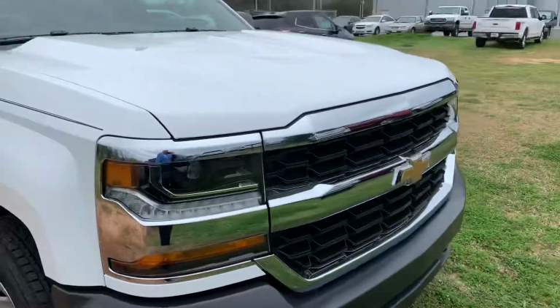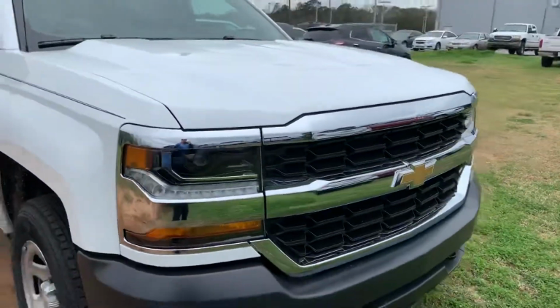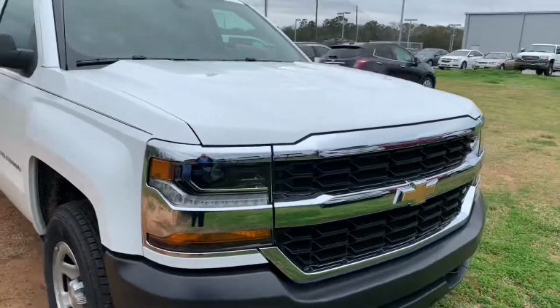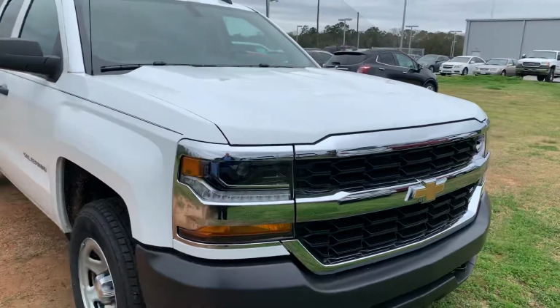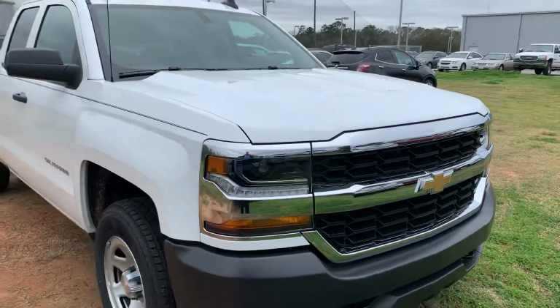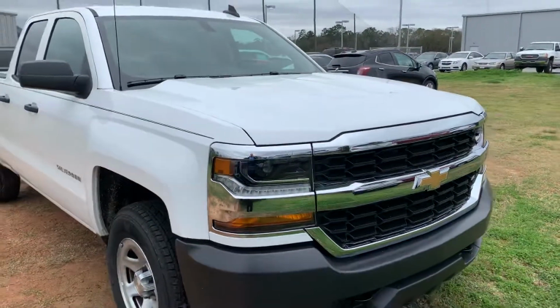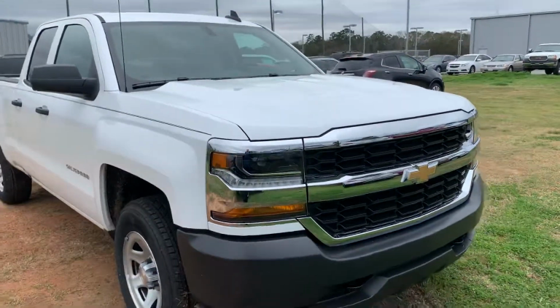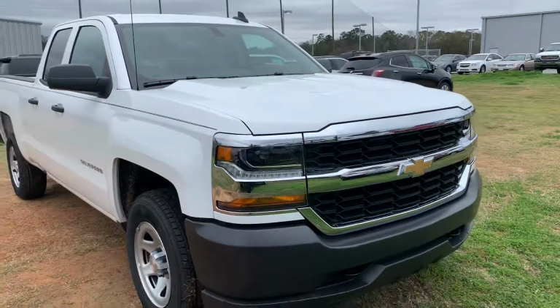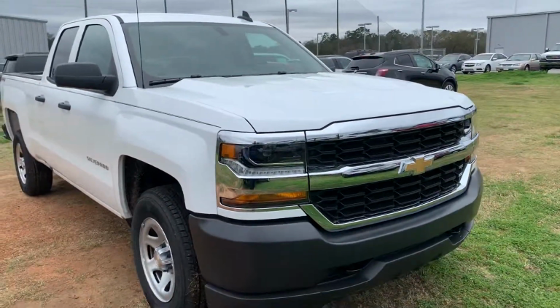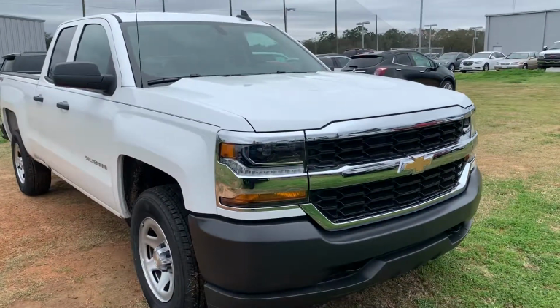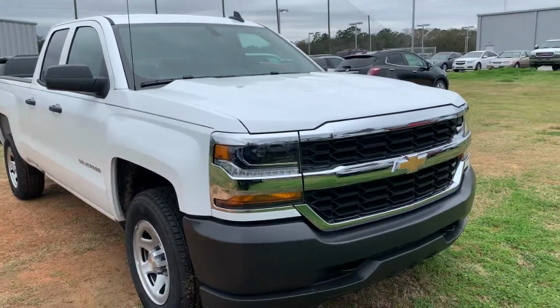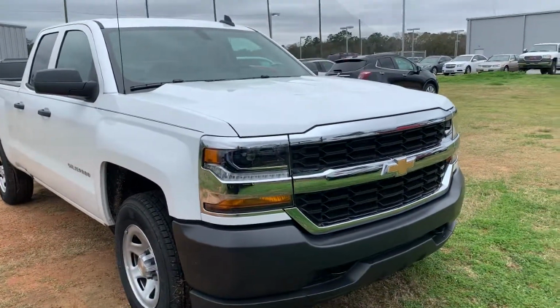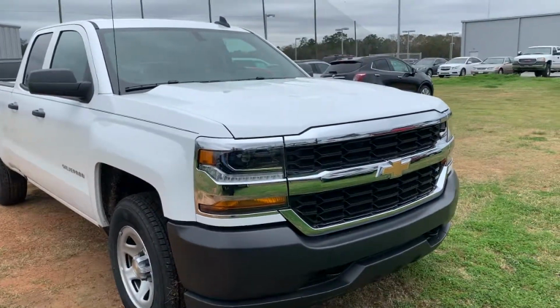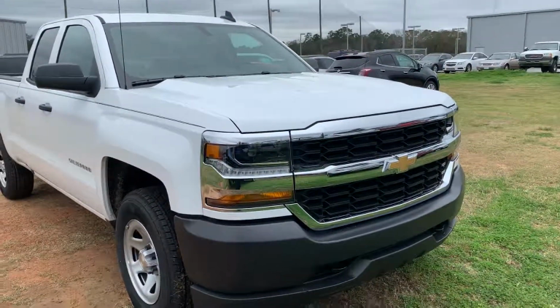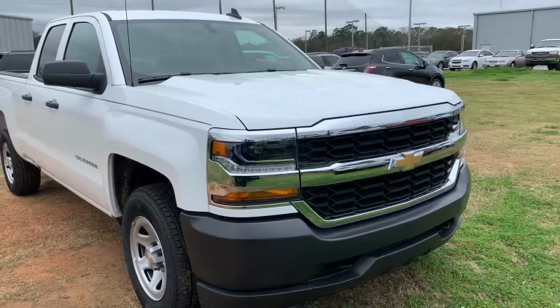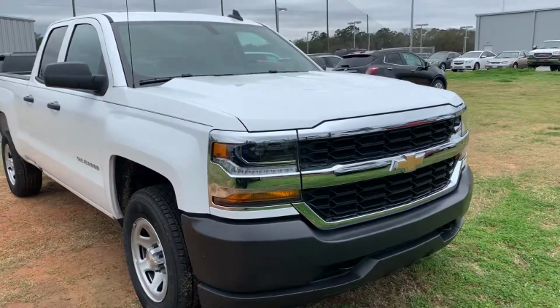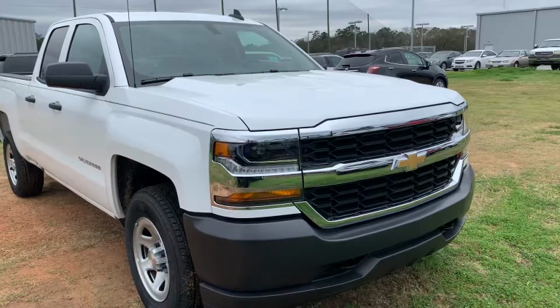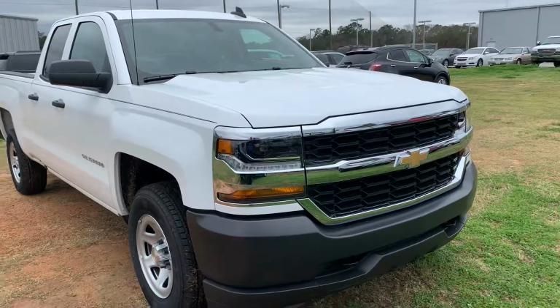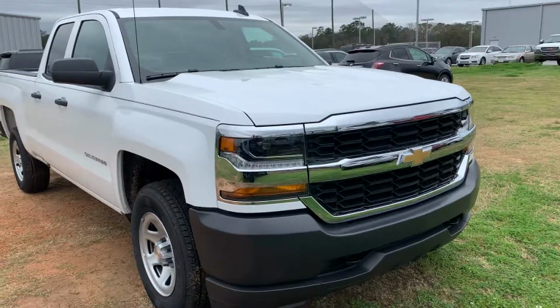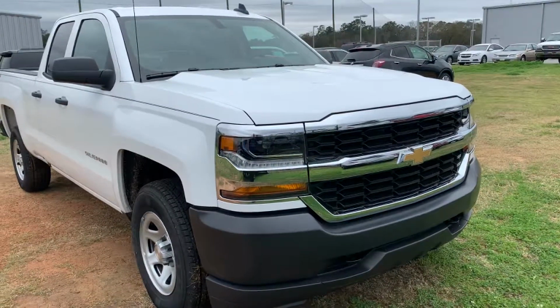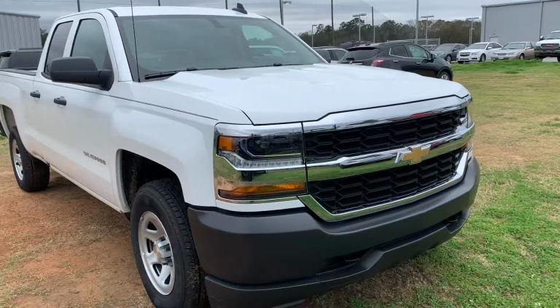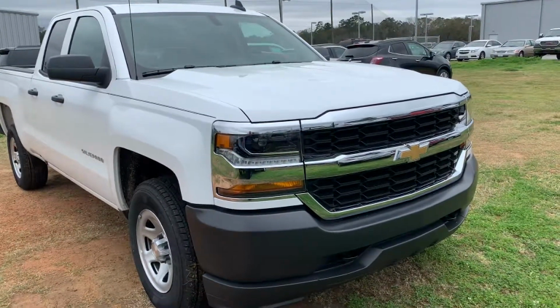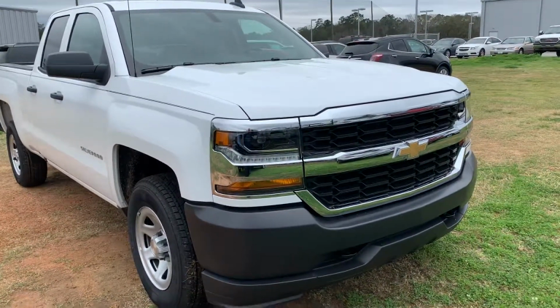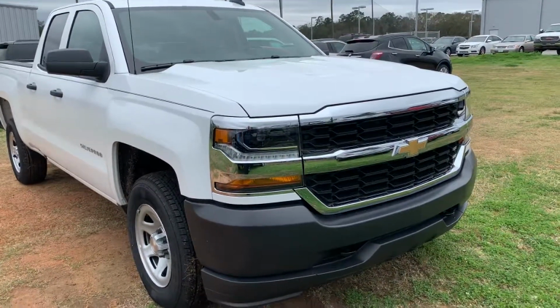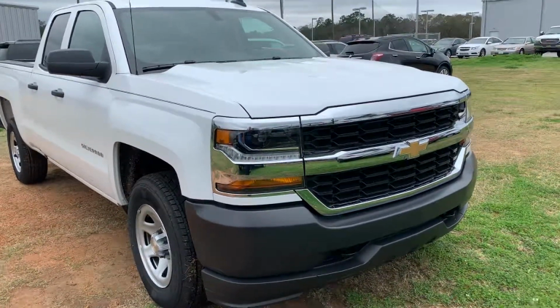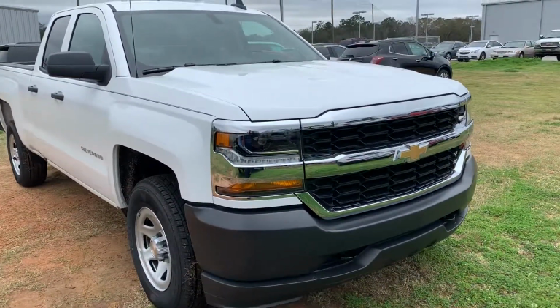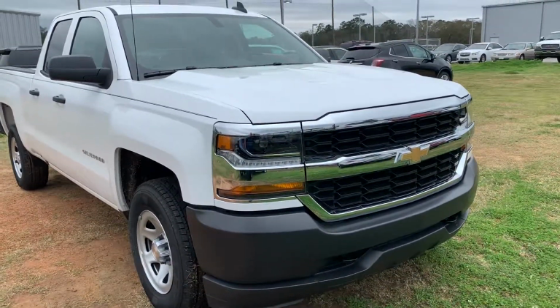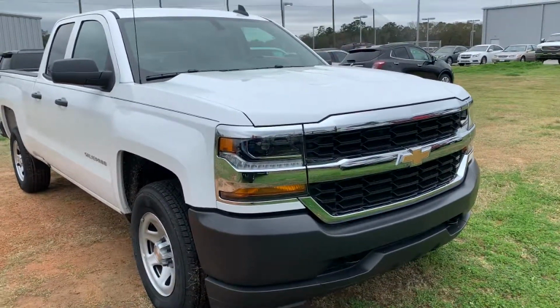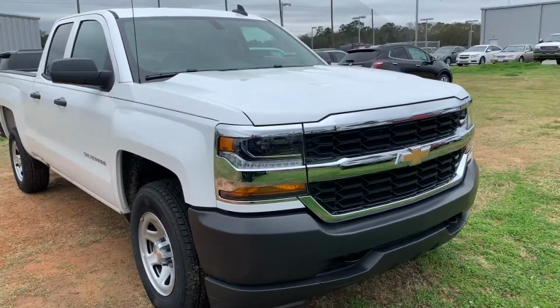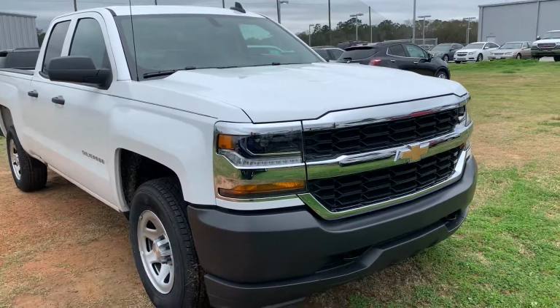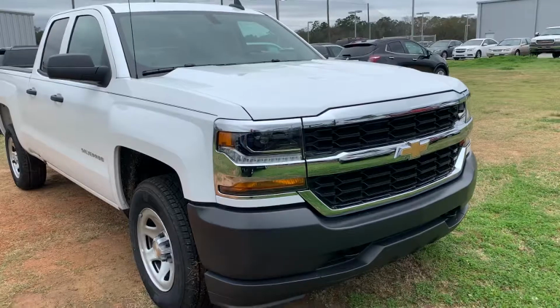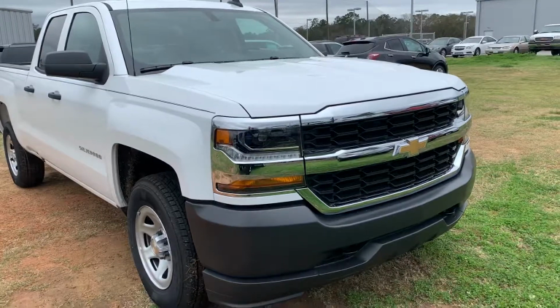Again, that is a 2019 Chevrolet Silverado classic body style with four-wheel drive. You can reach me at 229-460-8463.